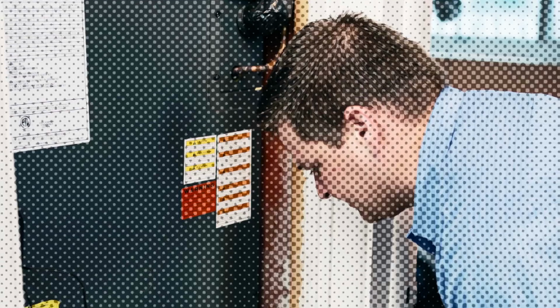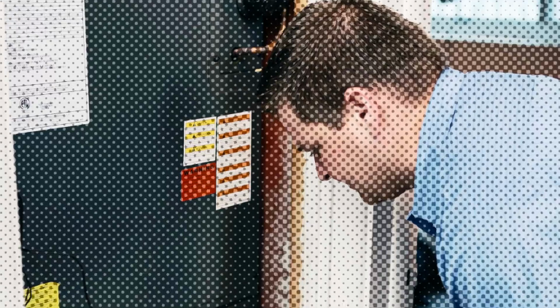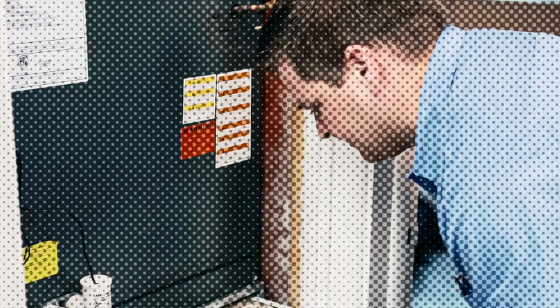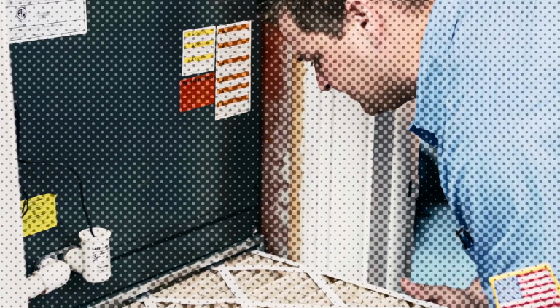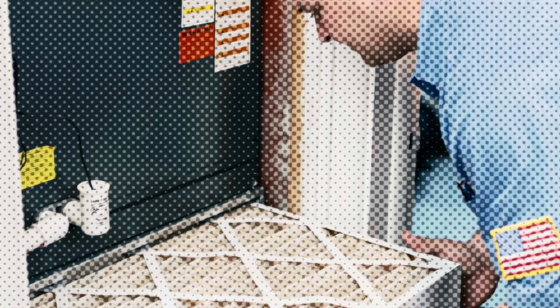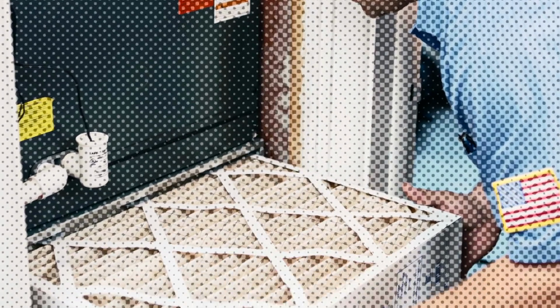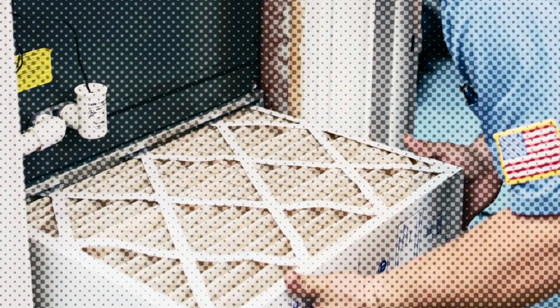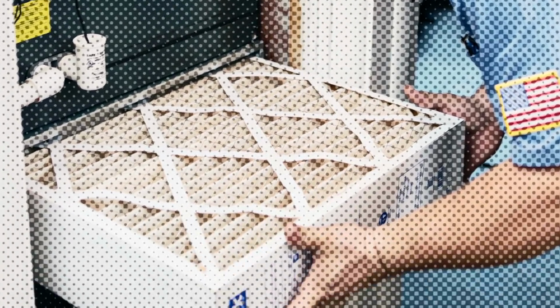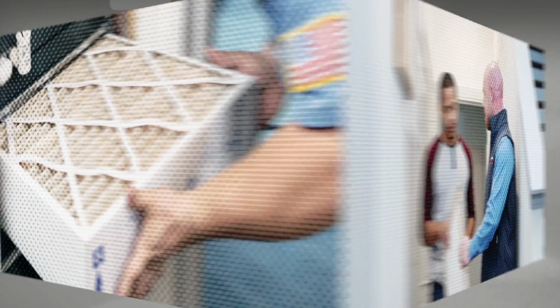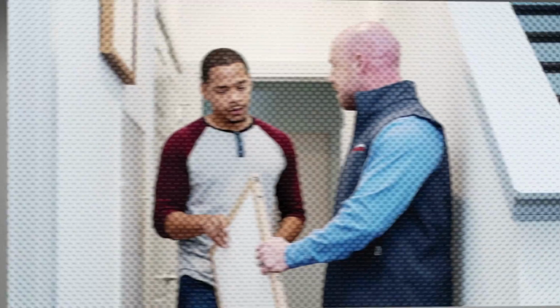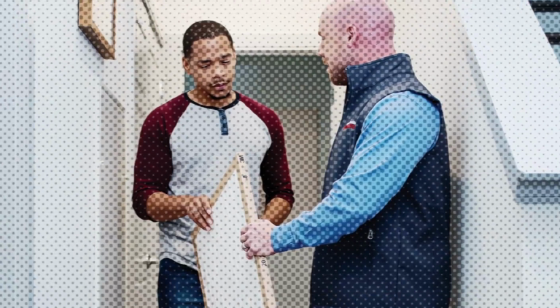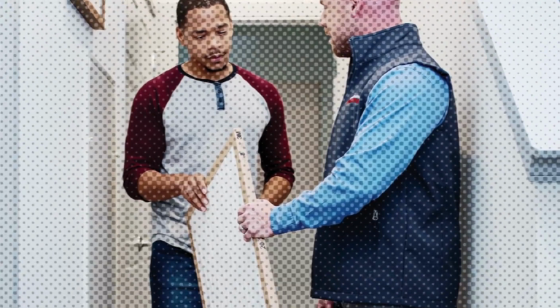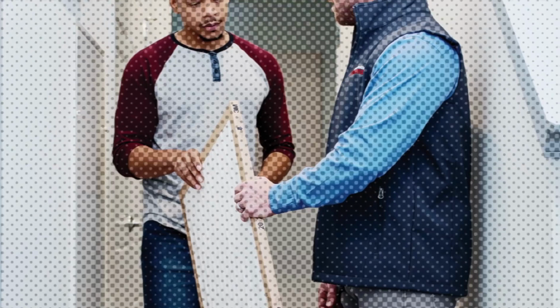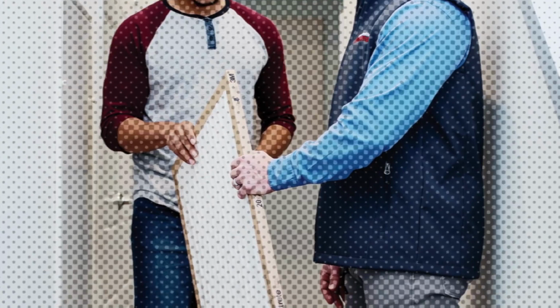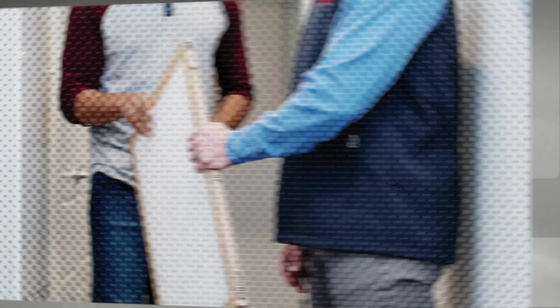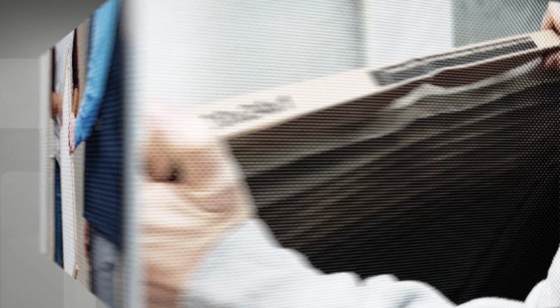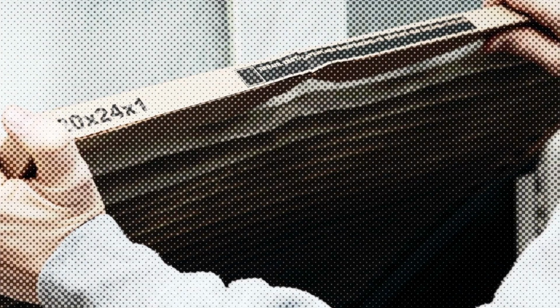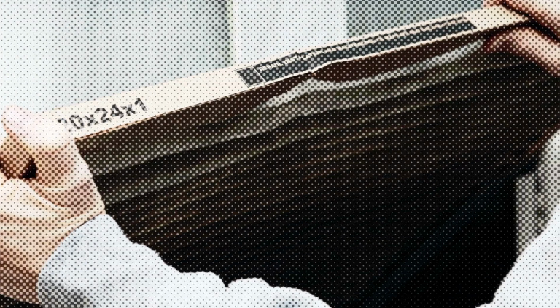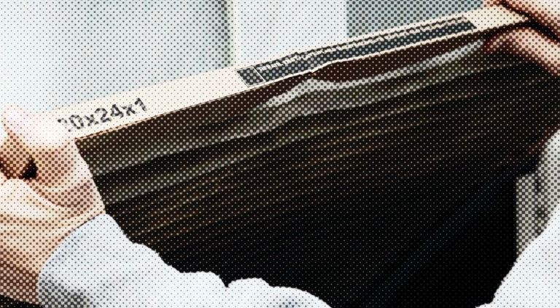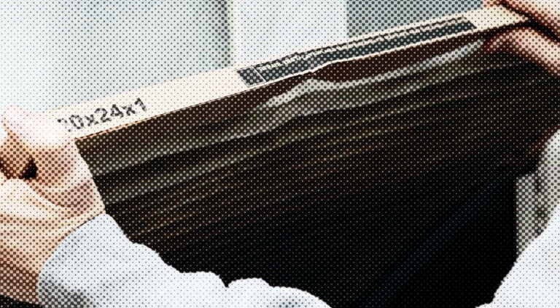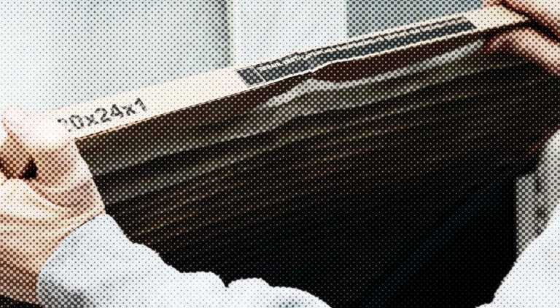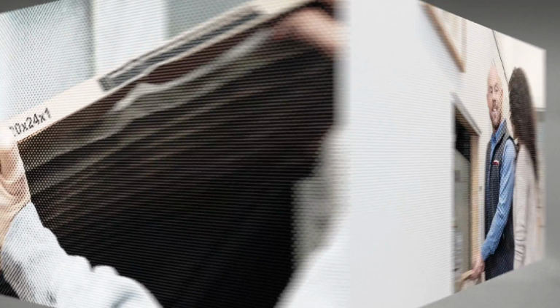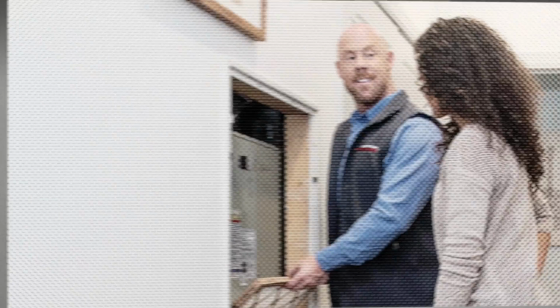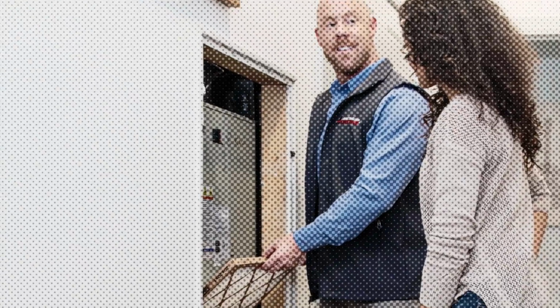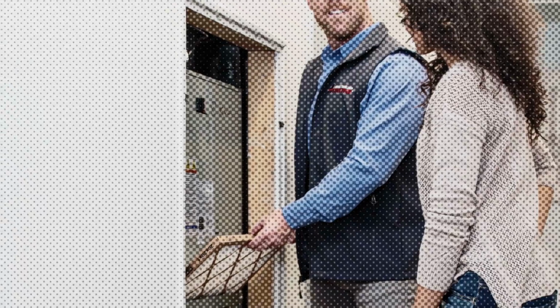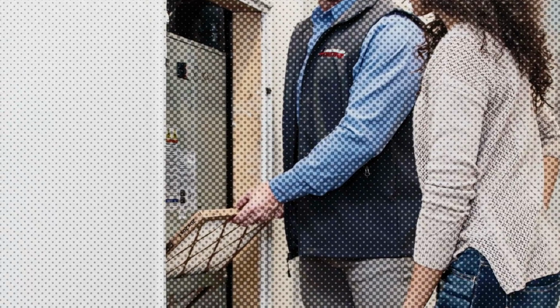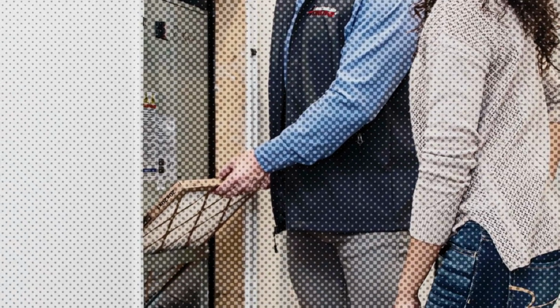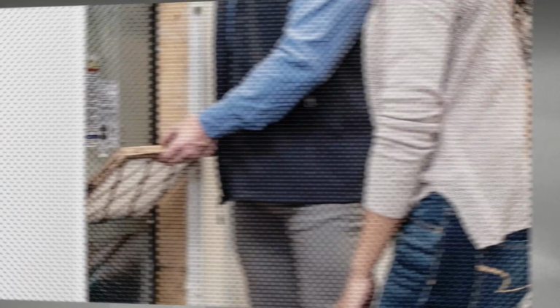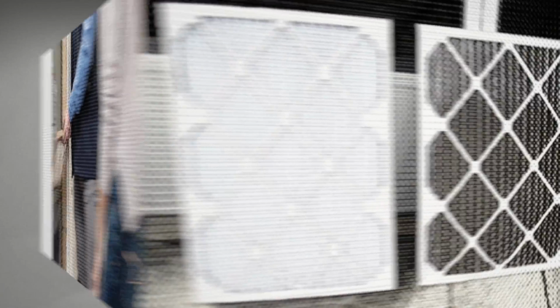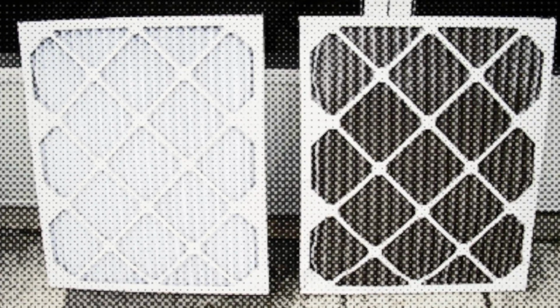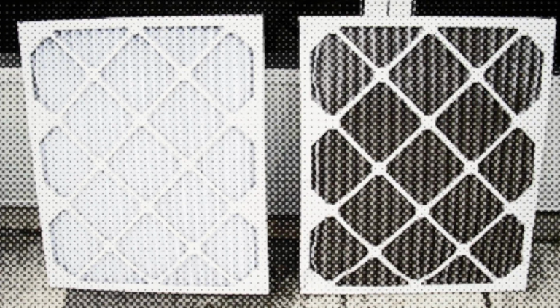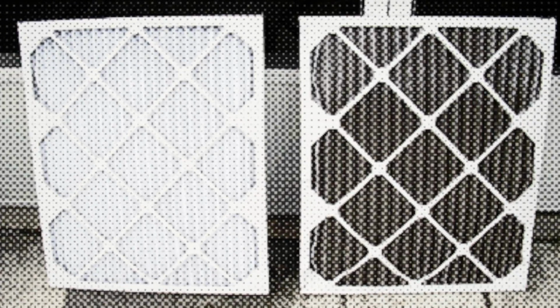What is the purpose of a furnace filter? Furnace manufacturers put inexpensive fiberglass filters into their furnaces to remove airborne particles that might damage the fan and the heating coil. Particle buildup can also decrease the efficiency of your furnace.